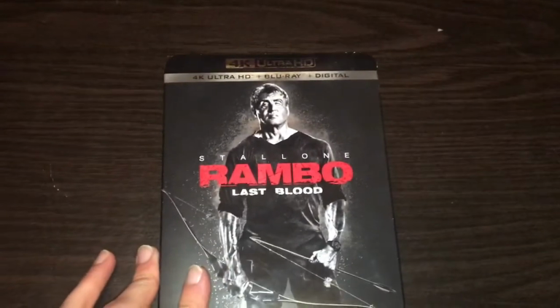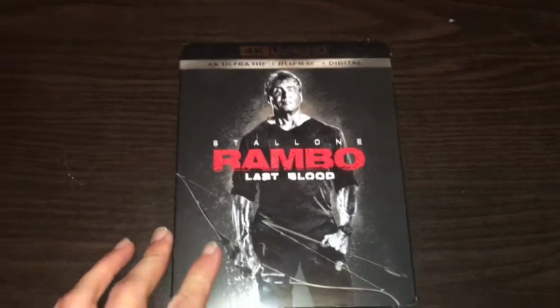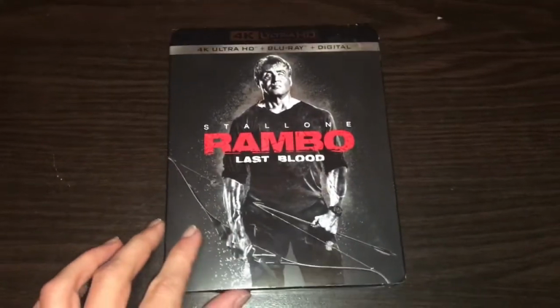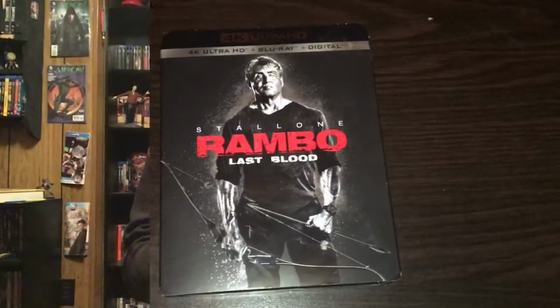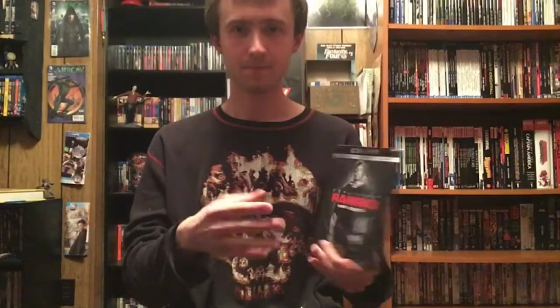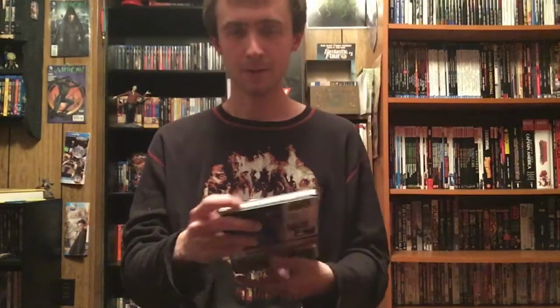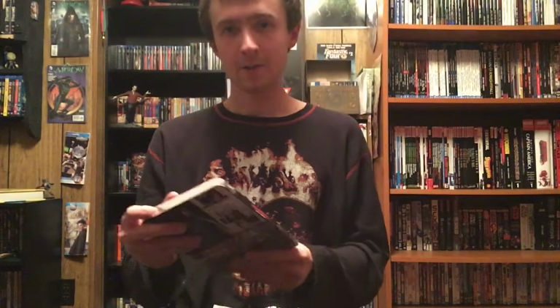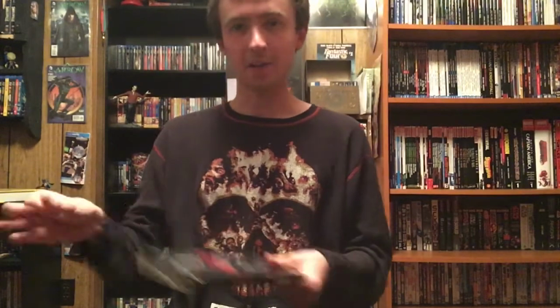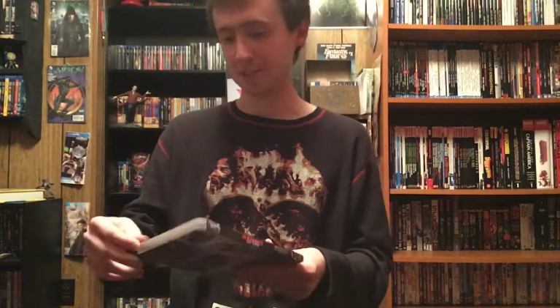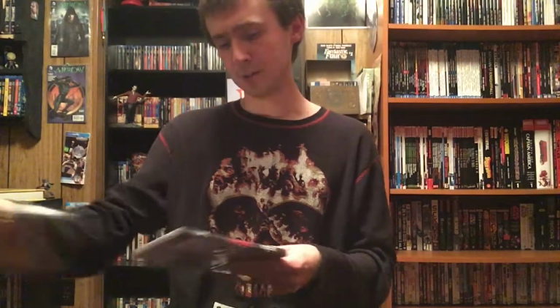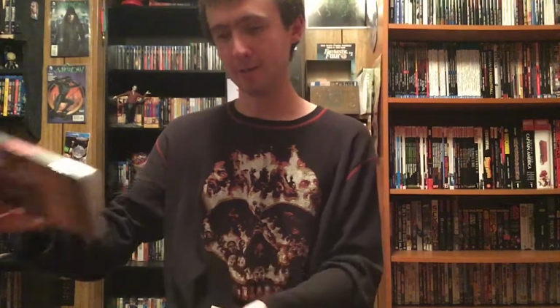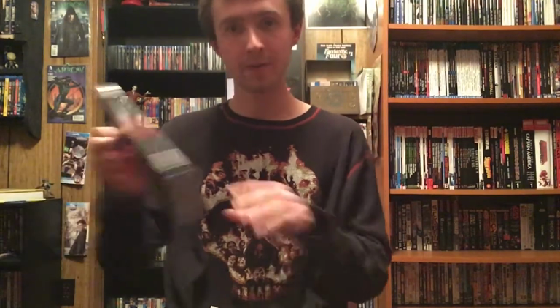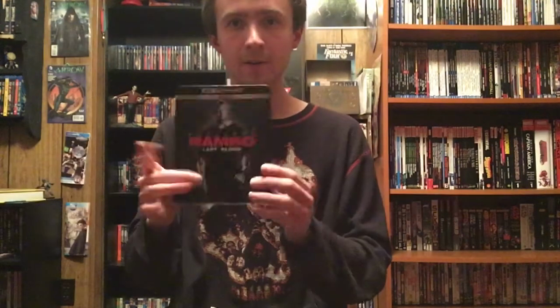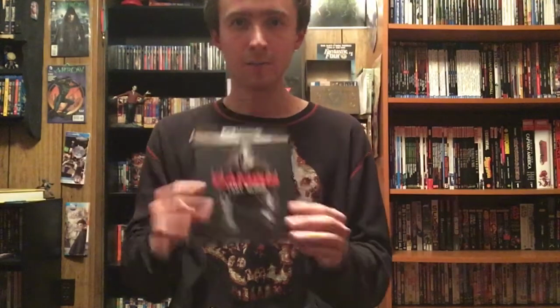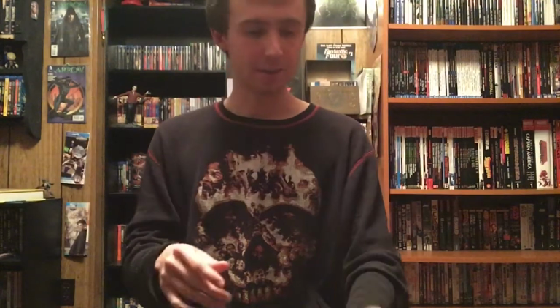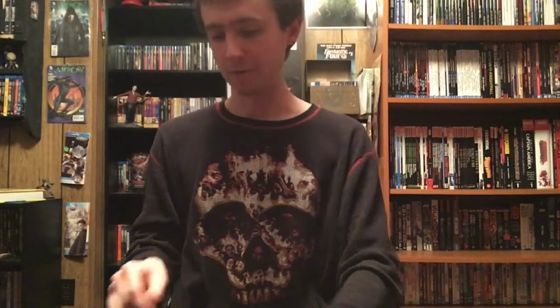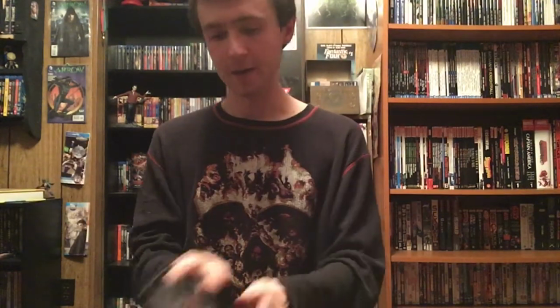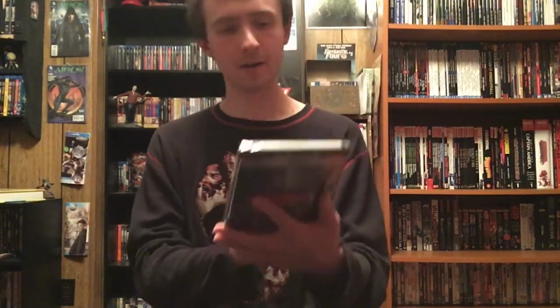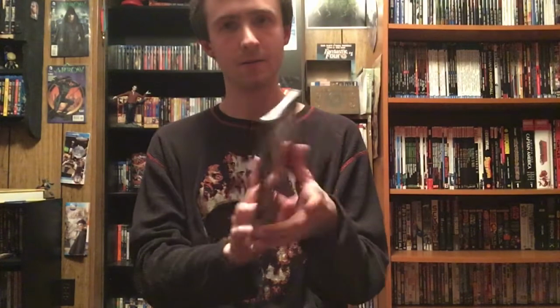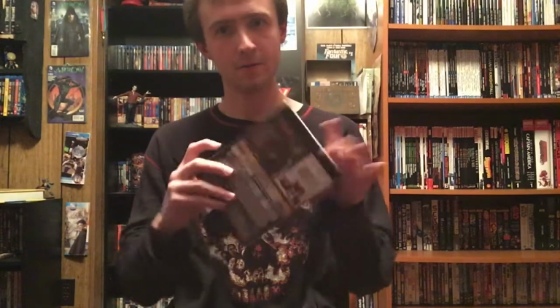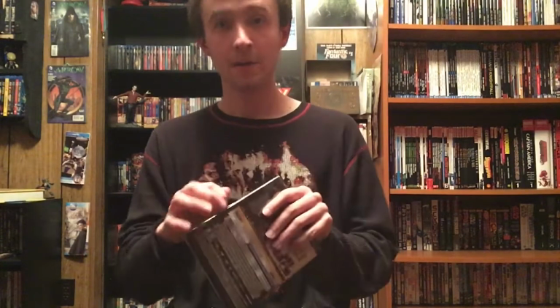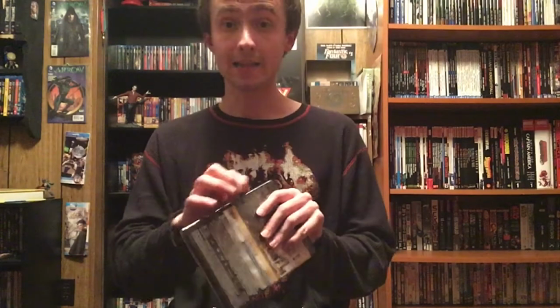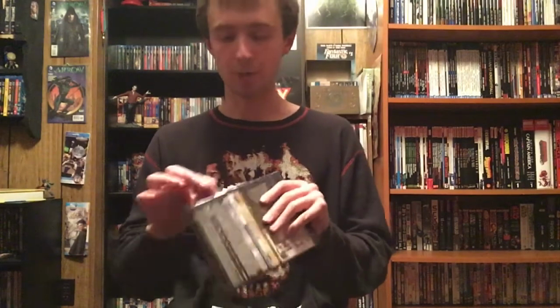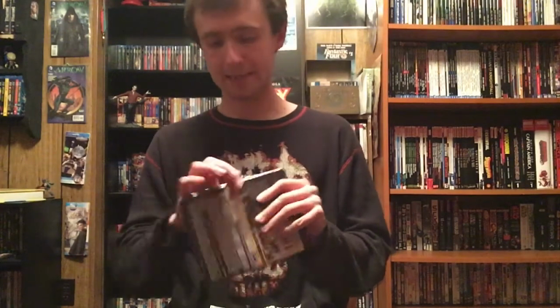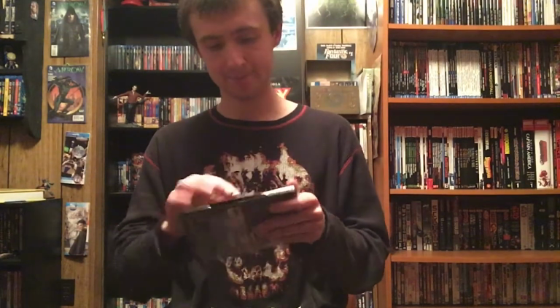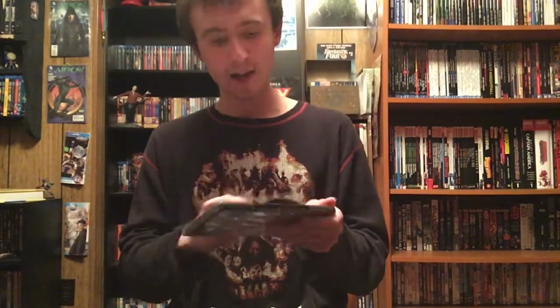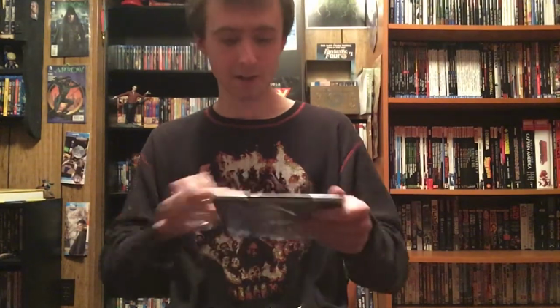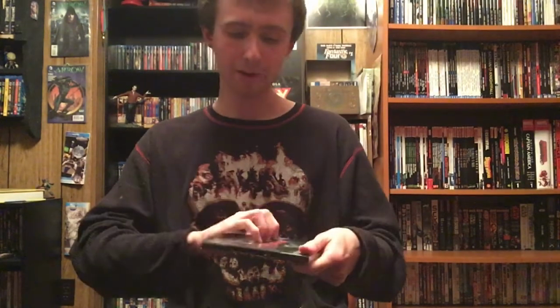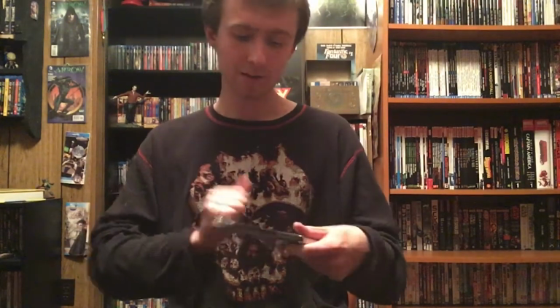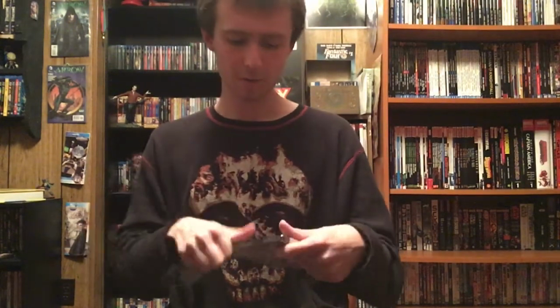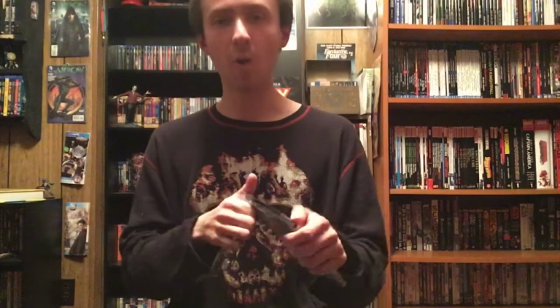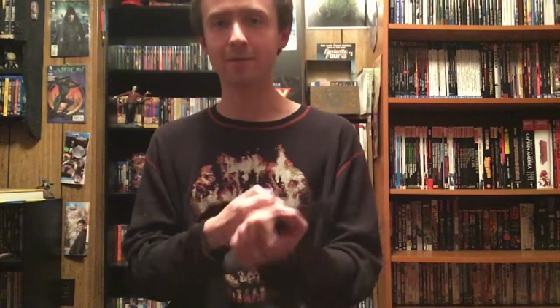Now let's actually open it. We'll take off the slip cover and put it over there. Haven't done an unboxing in a little while, so here we go.